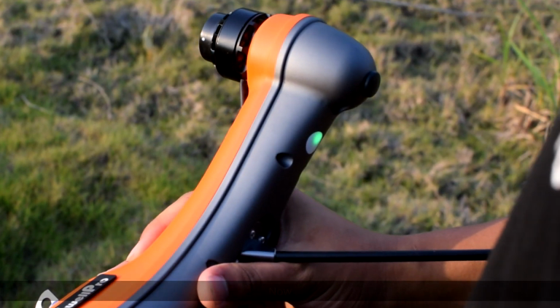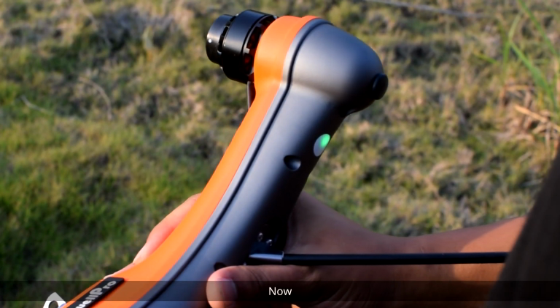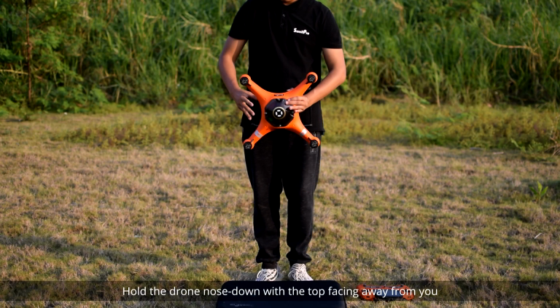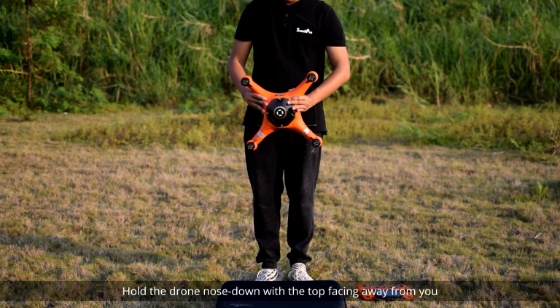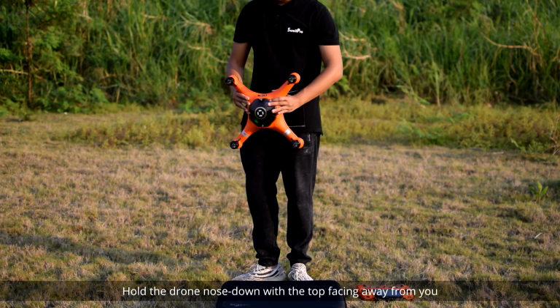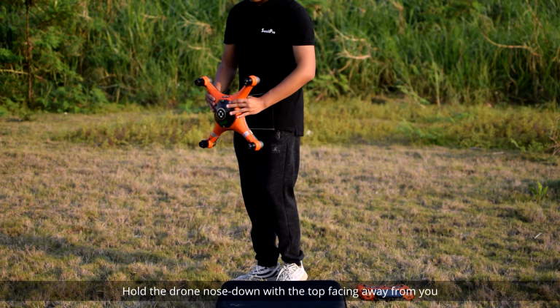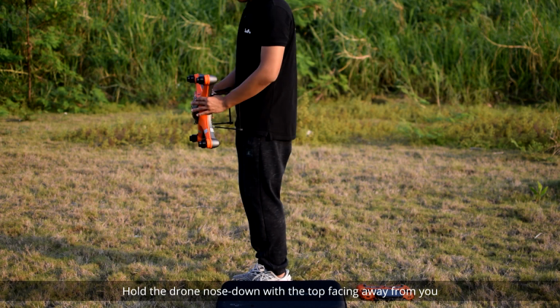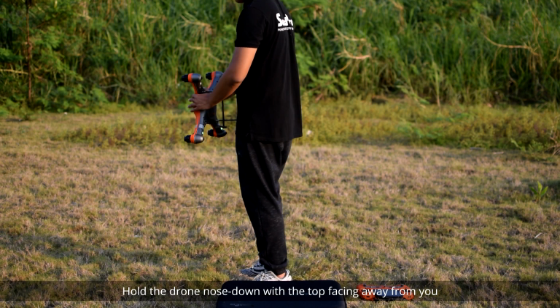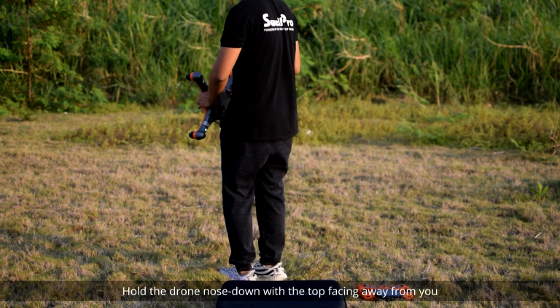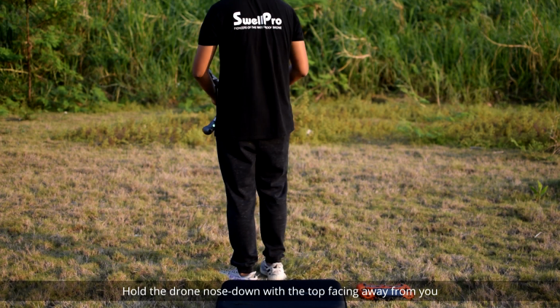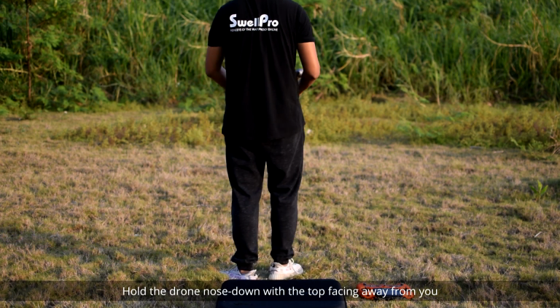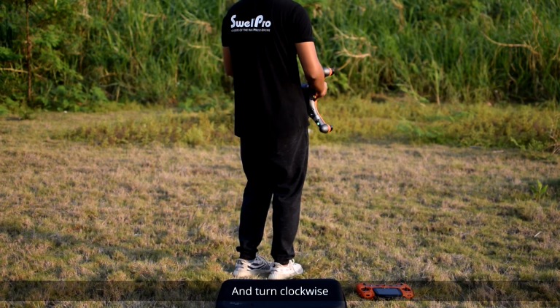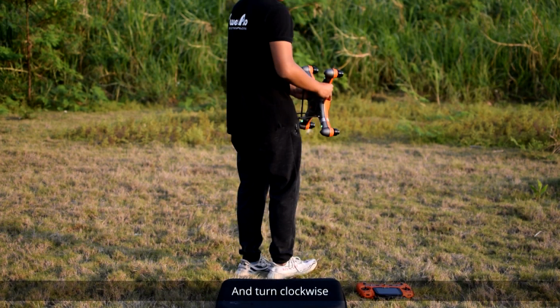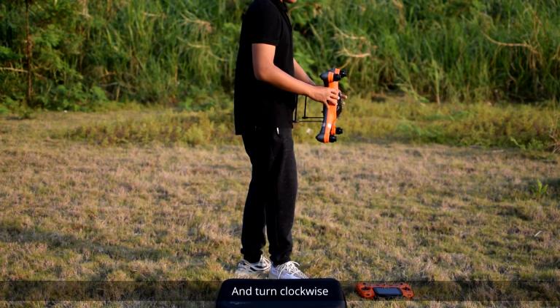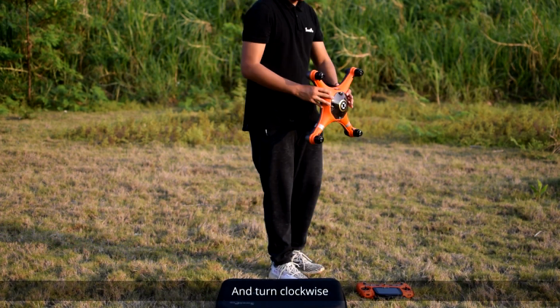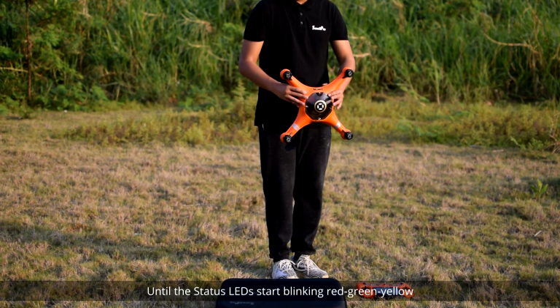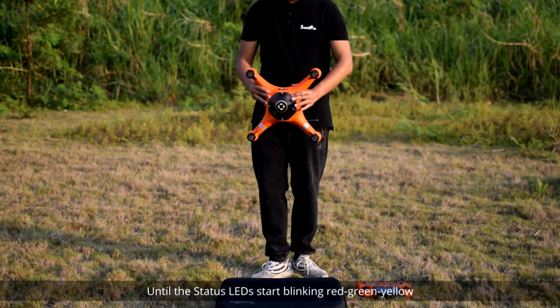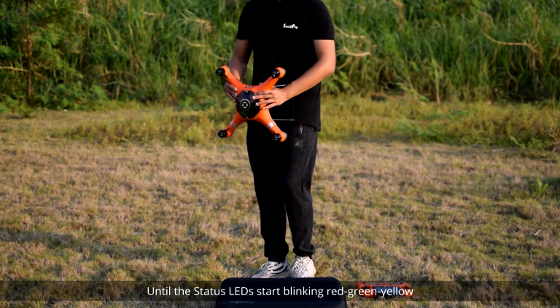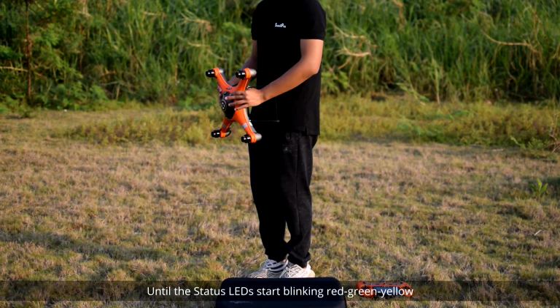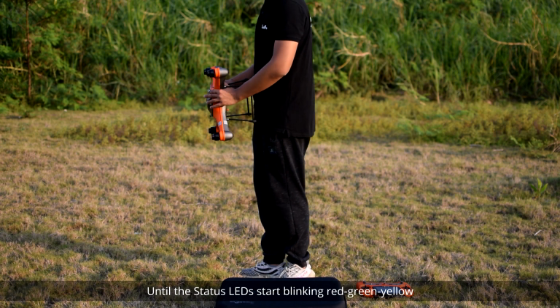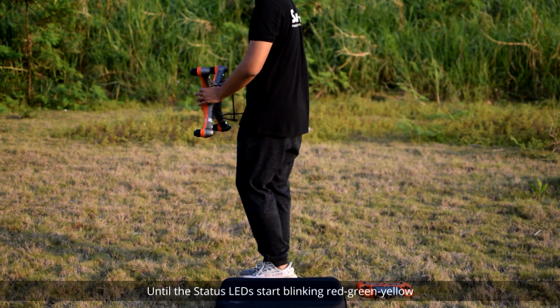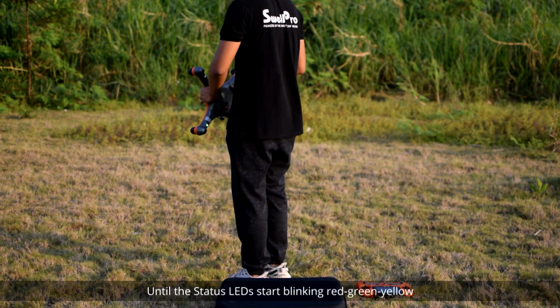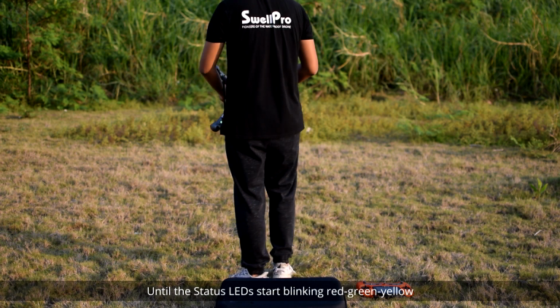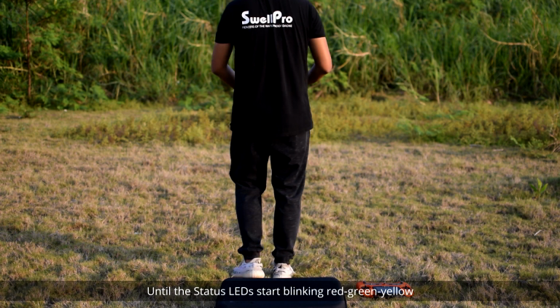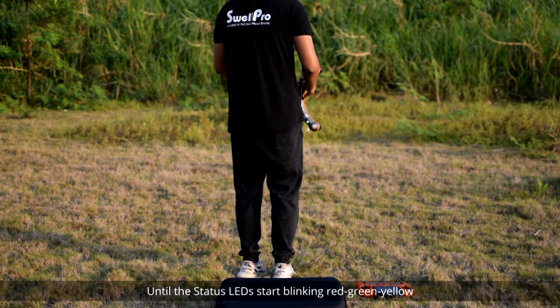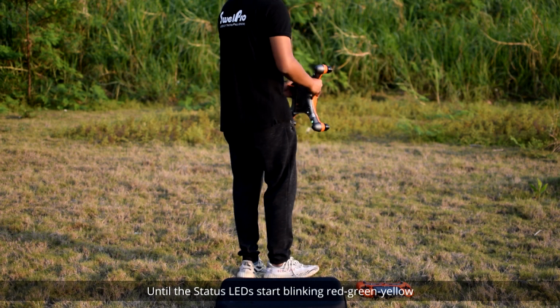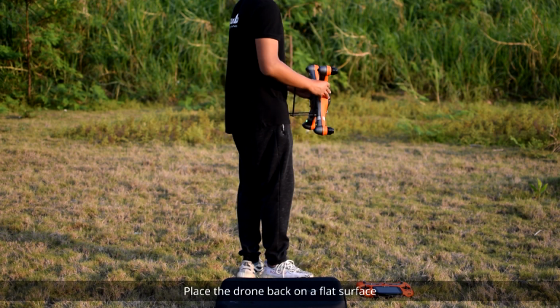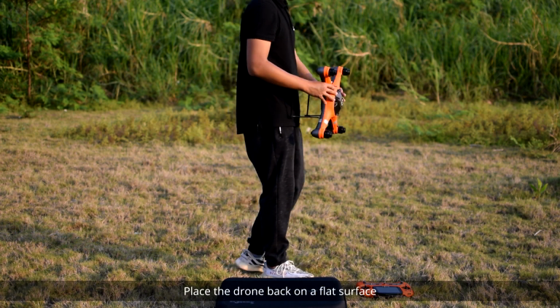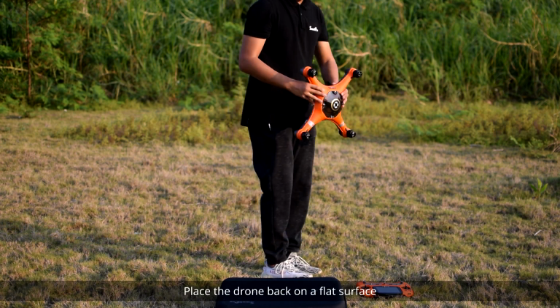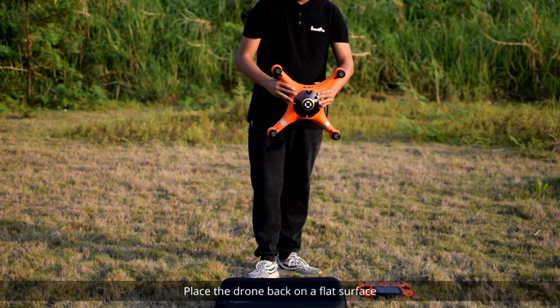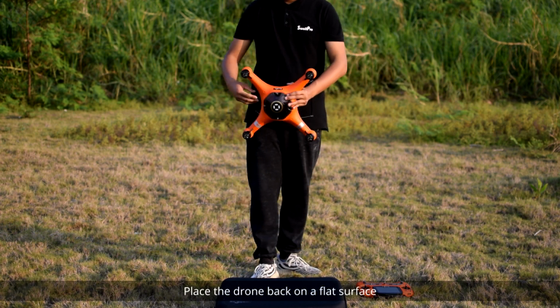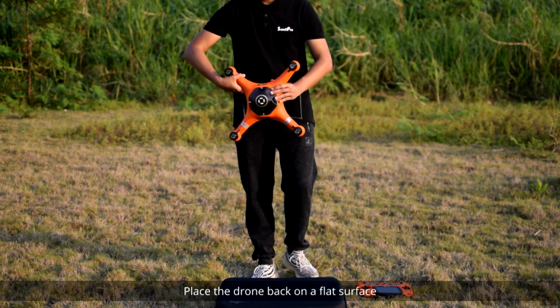Now hold the drone nose down with the top facing away from you and turn clockwise until the status LEDs start blinking red, green, yellow. Place the drone back on a flat surface.